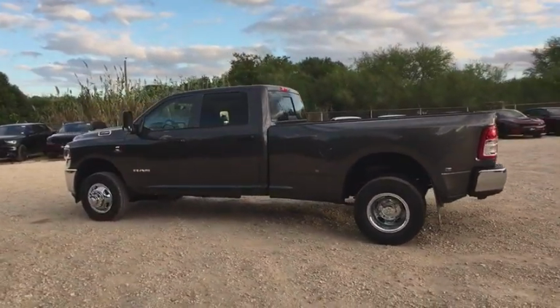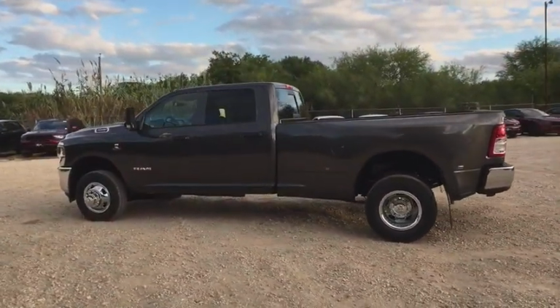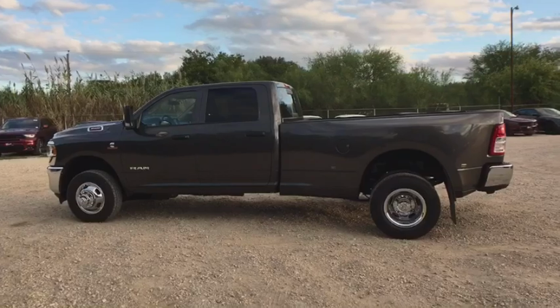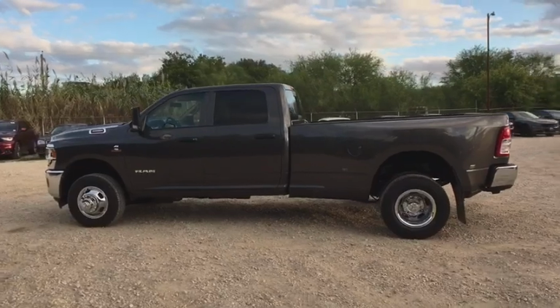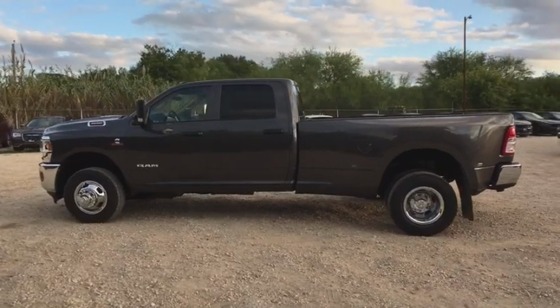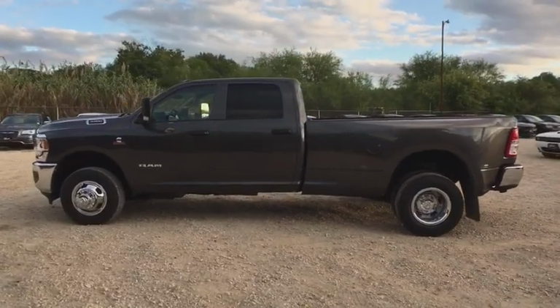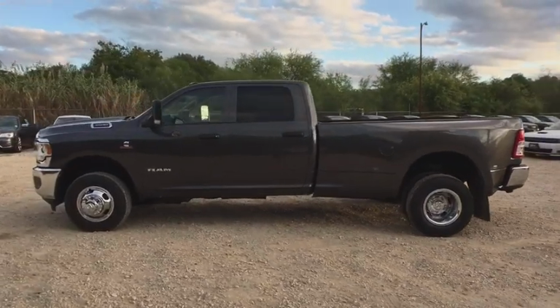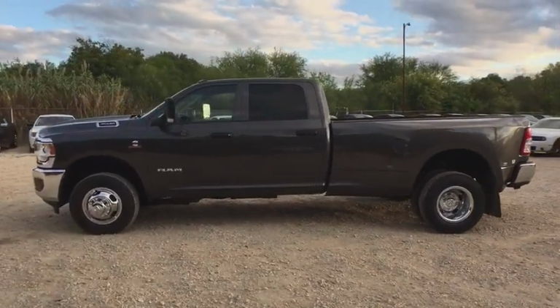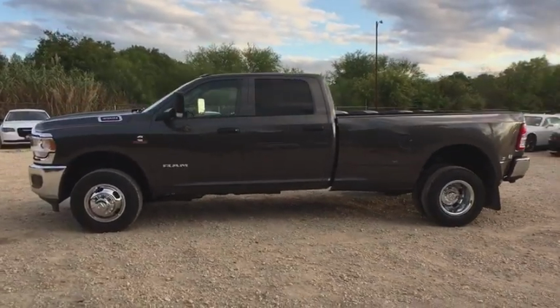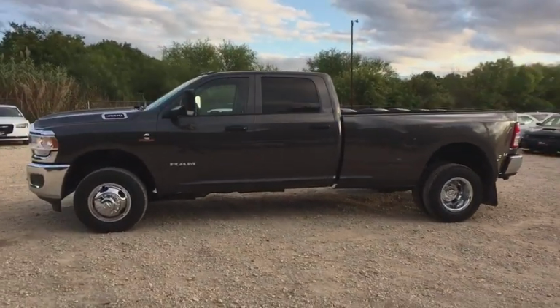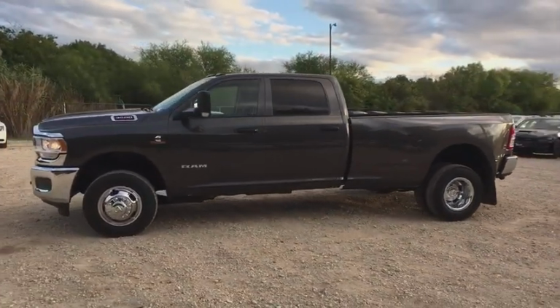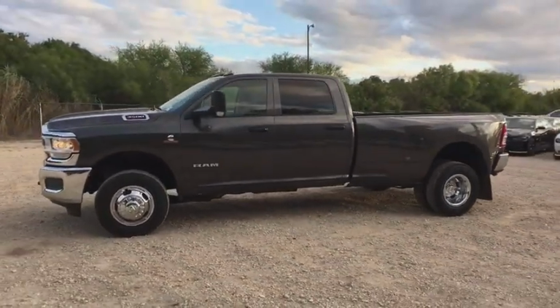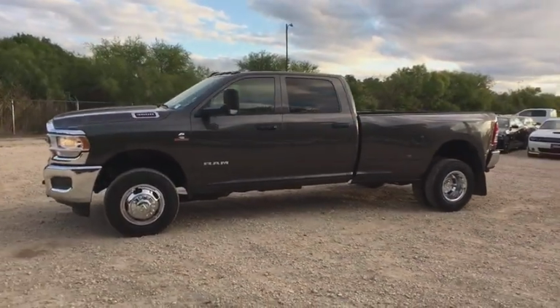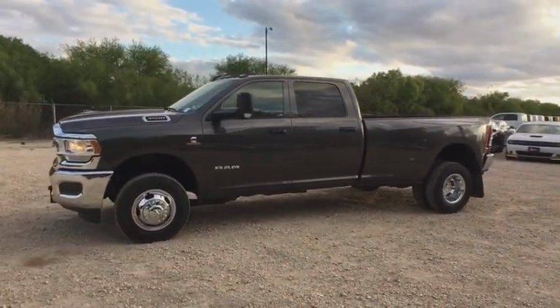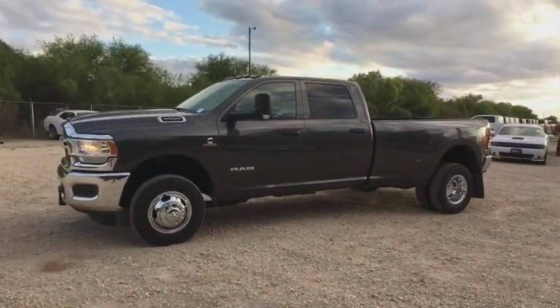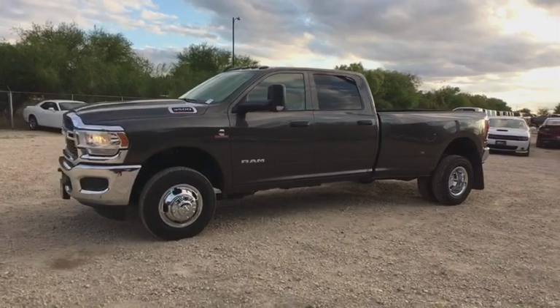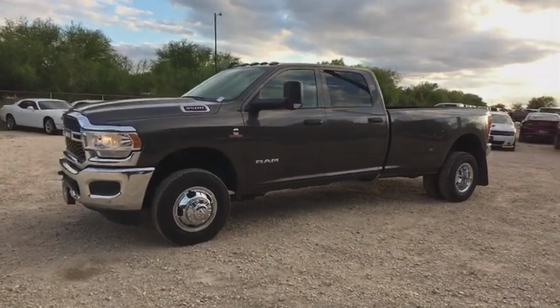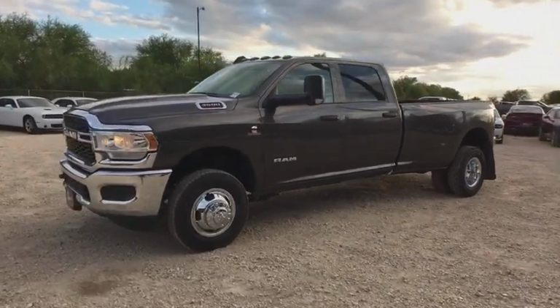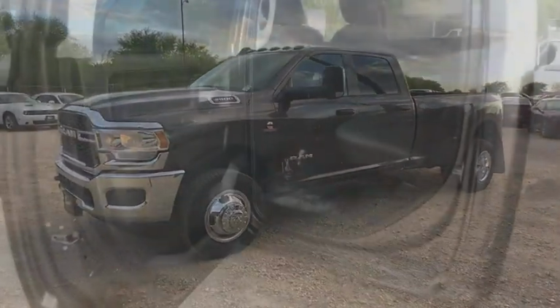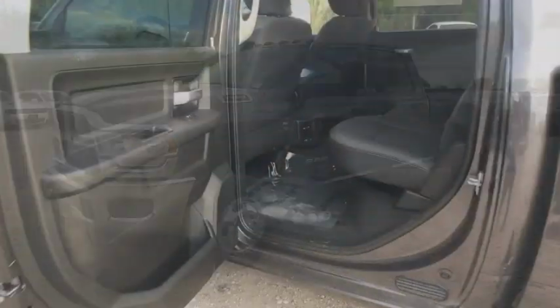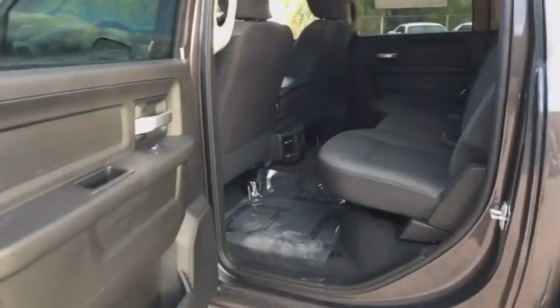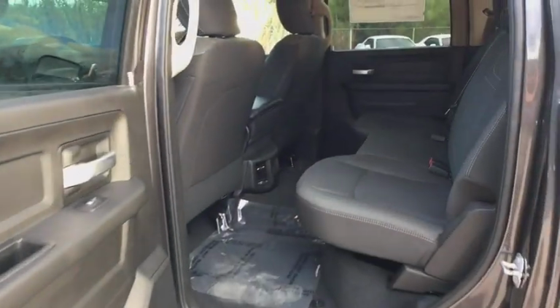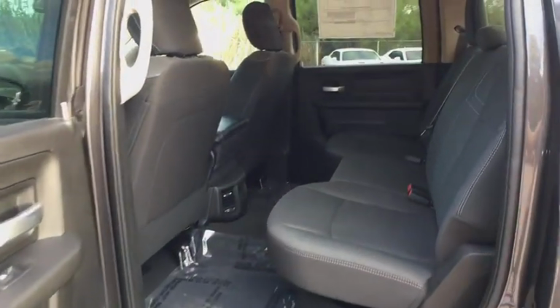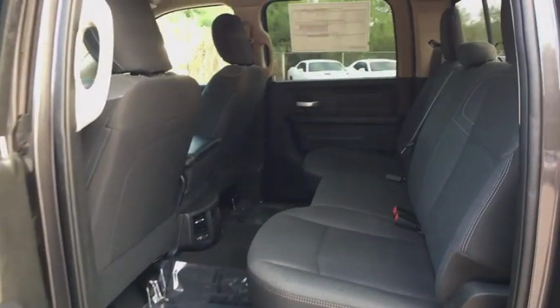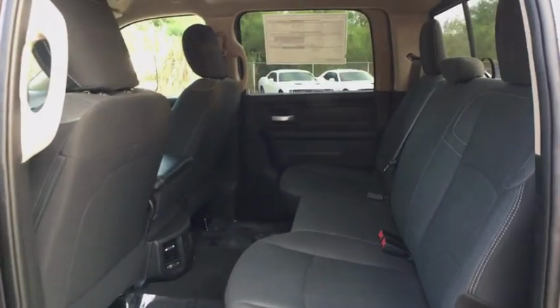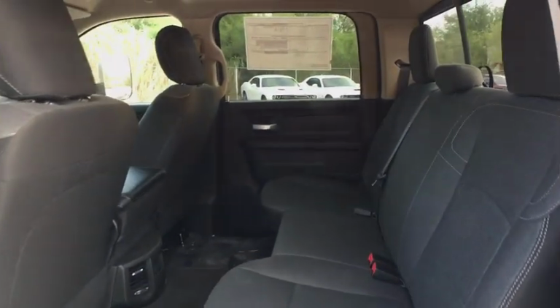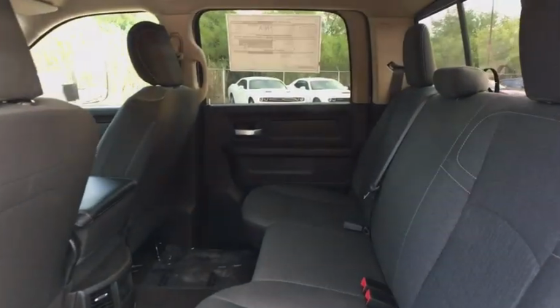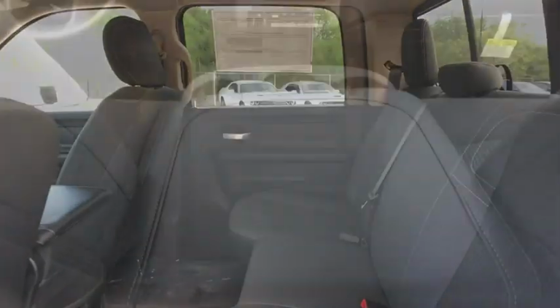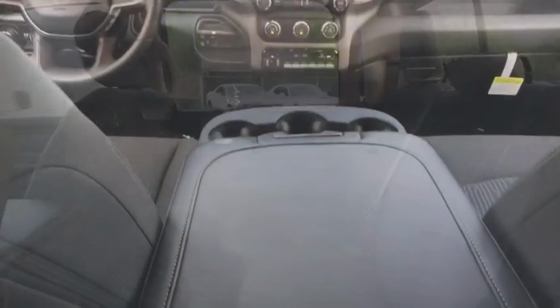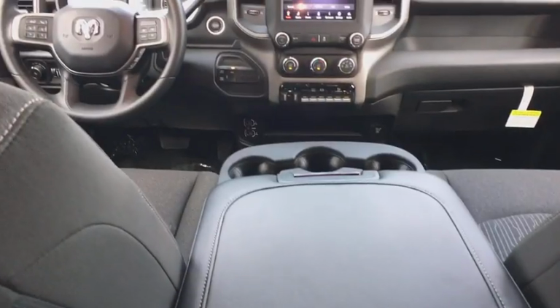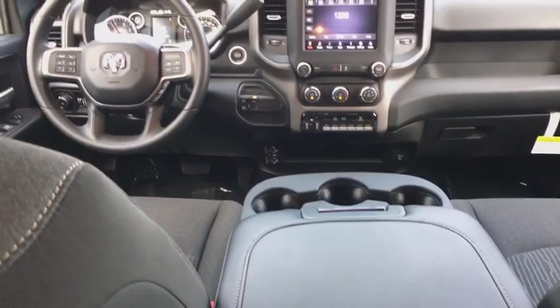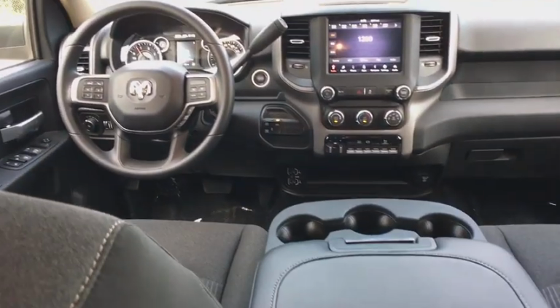Tachometer, brake assist, tilt steering wheel, rear view camera, front reading lamps, passenger vanity mirror, speed control, dual rear wheels, low tire pressure warning, four-piece floor mat set, radio data system.